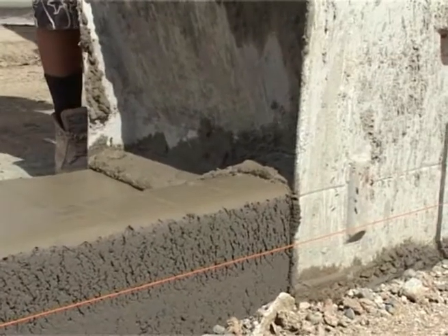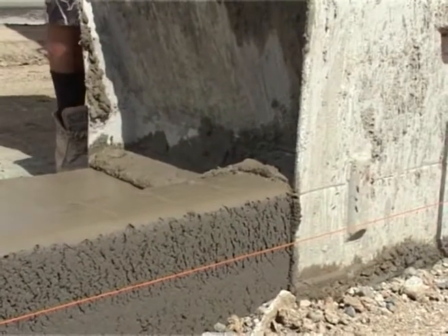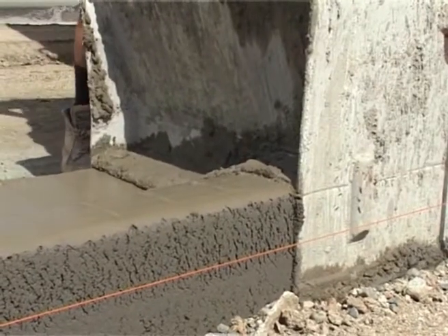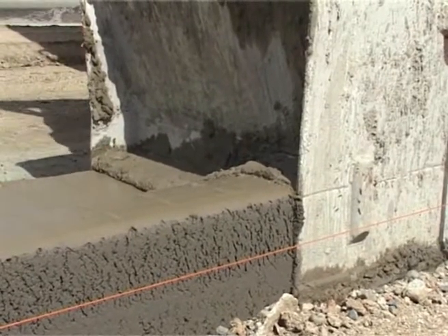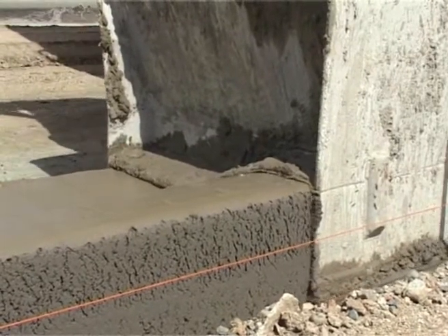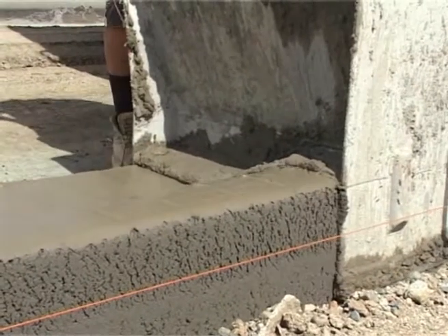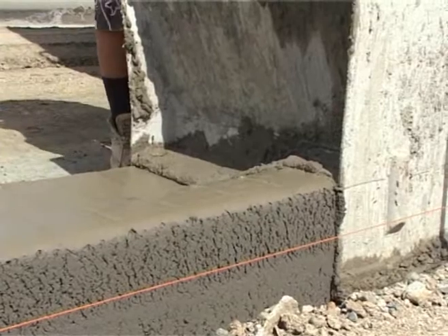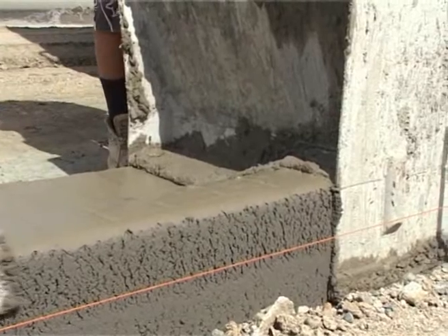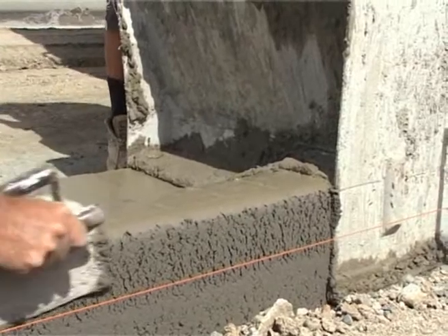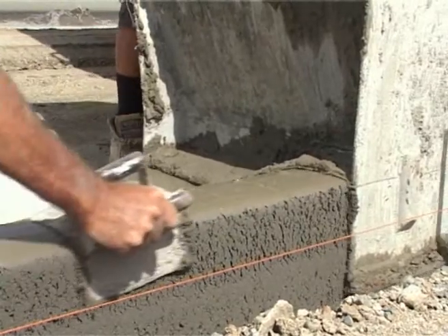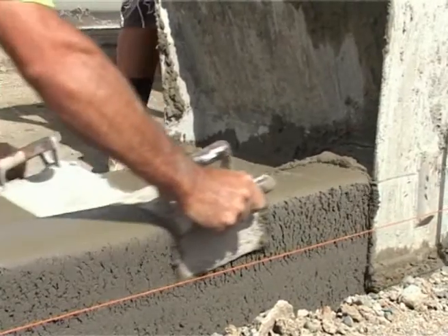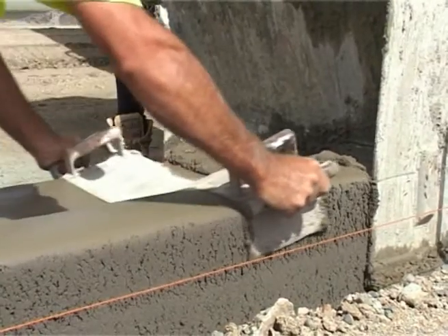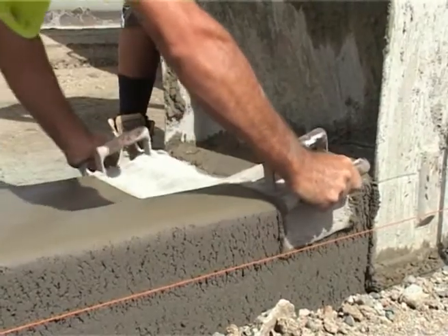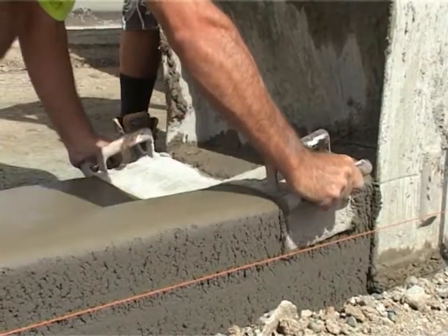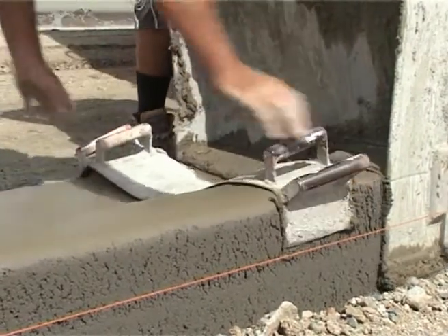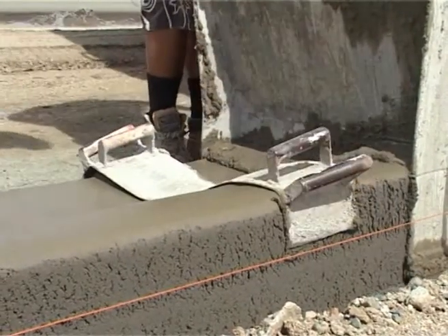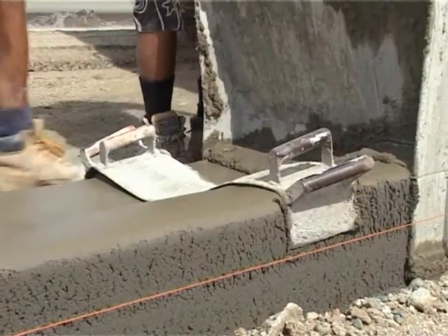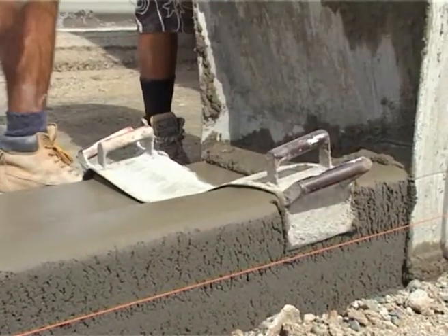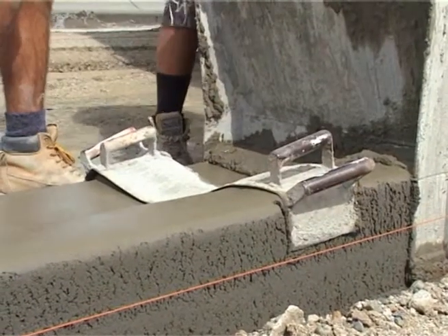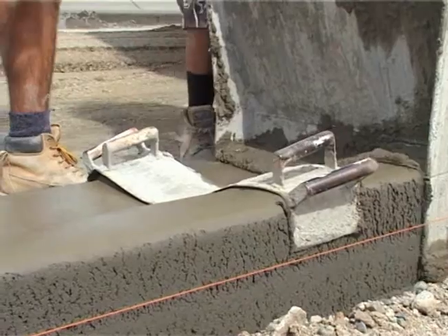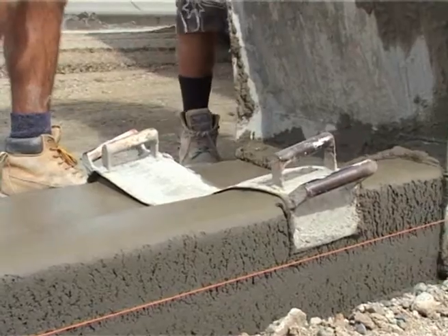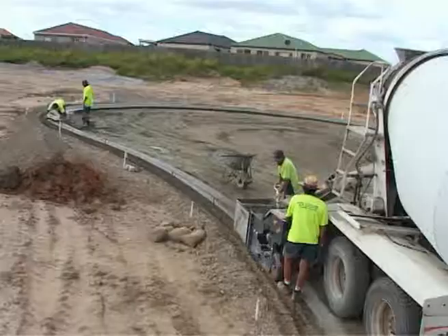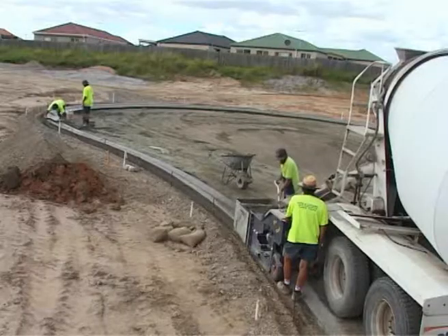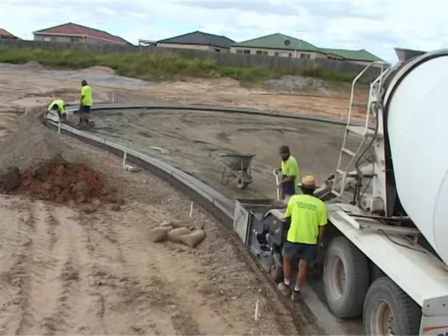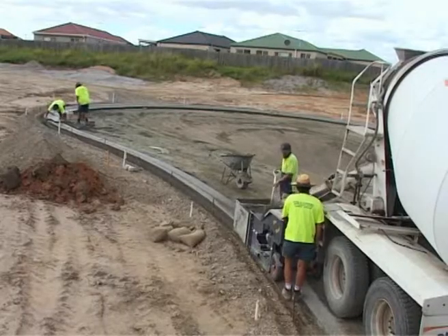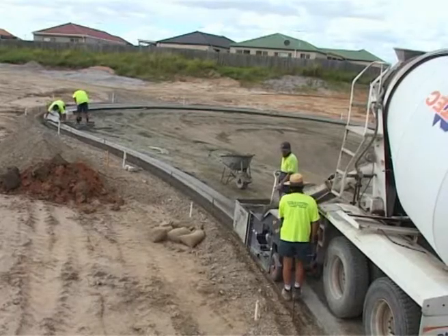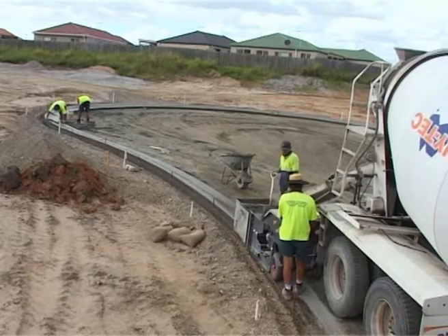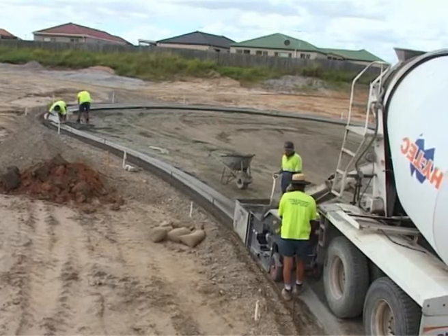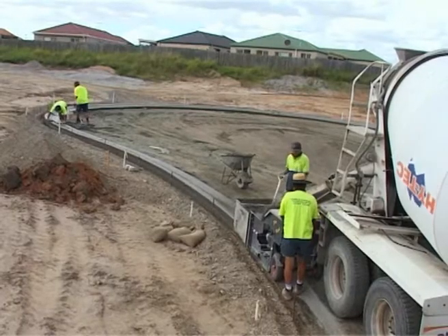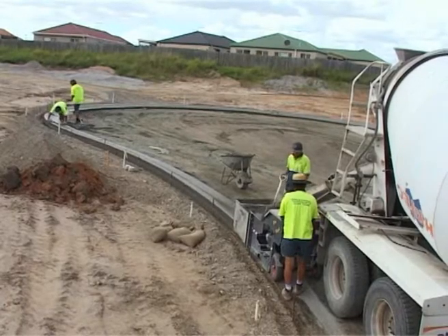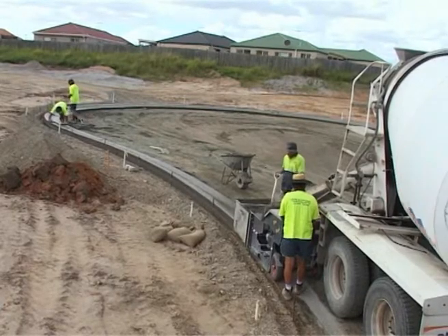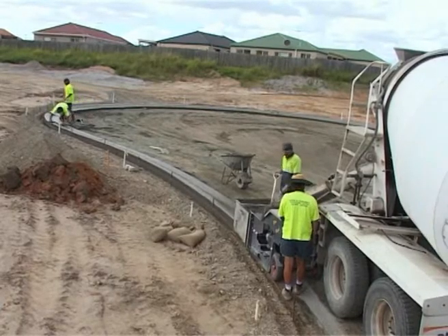Tooling is also easier, as the stopped start marks are far less pronounced. Being much shorter than older style machines, Prokerb can easily follow tighter radiuses in kerb layouts.